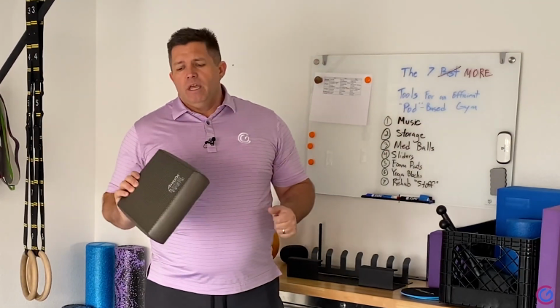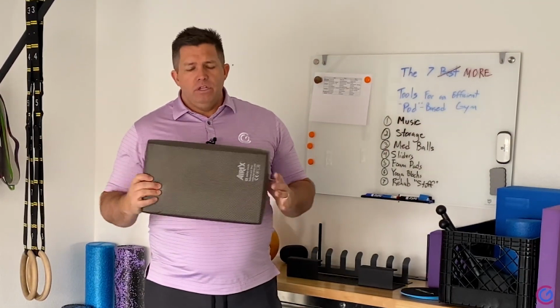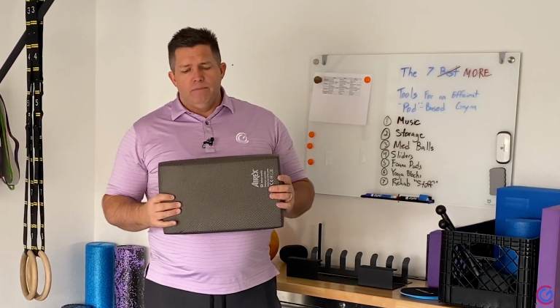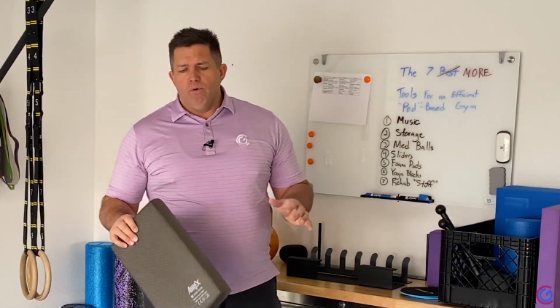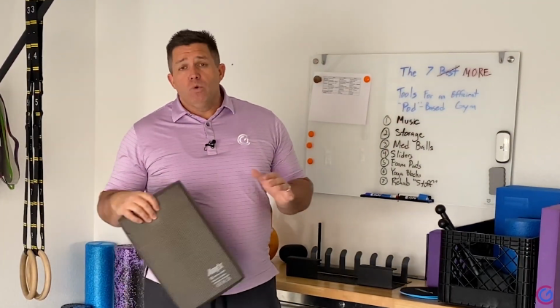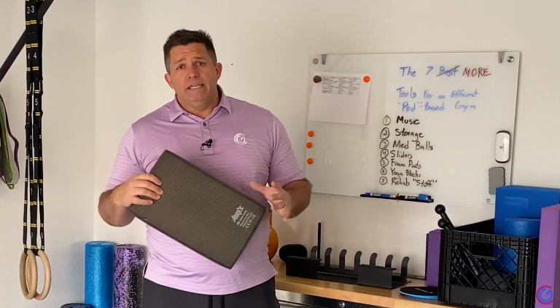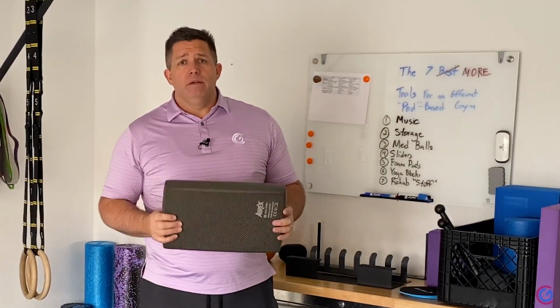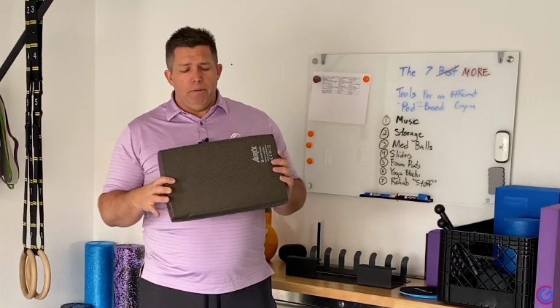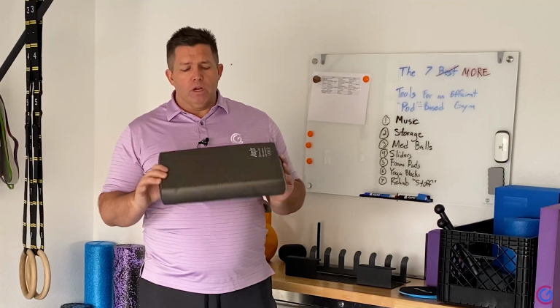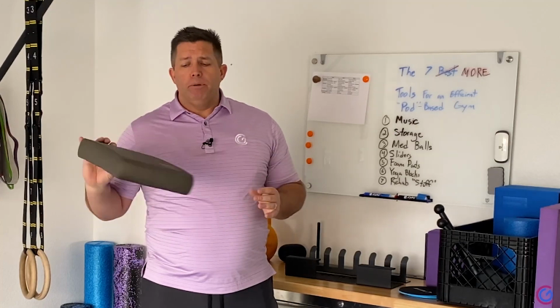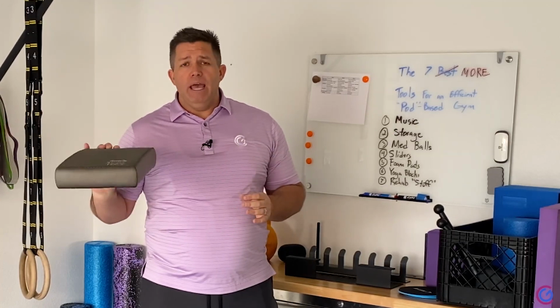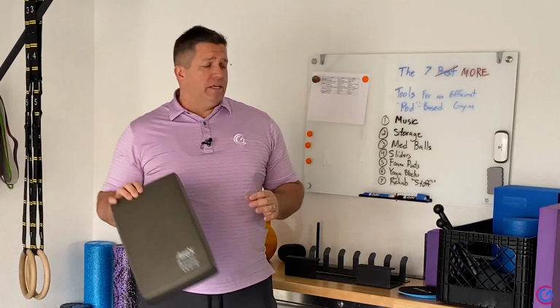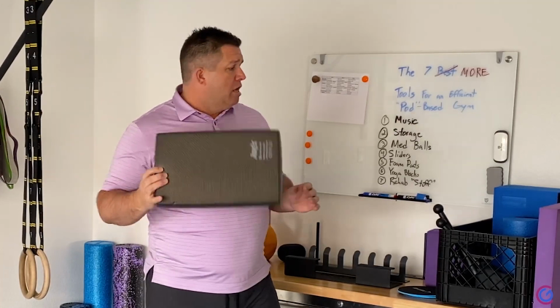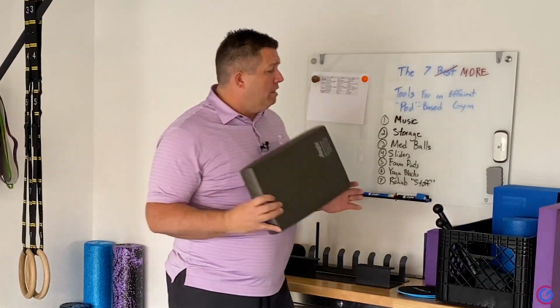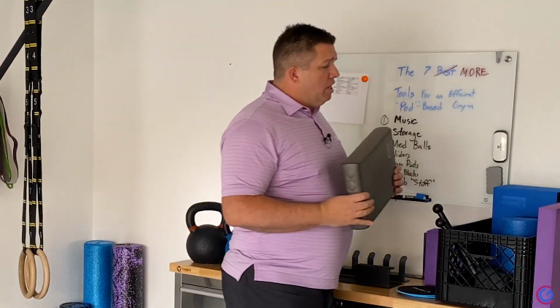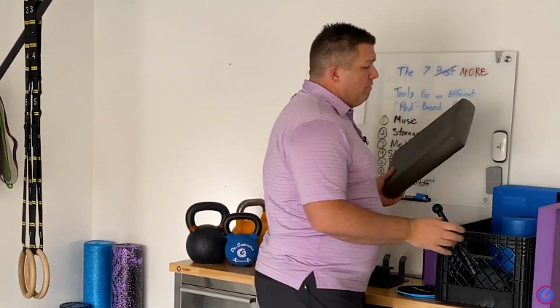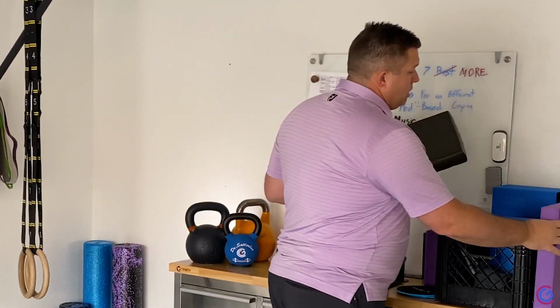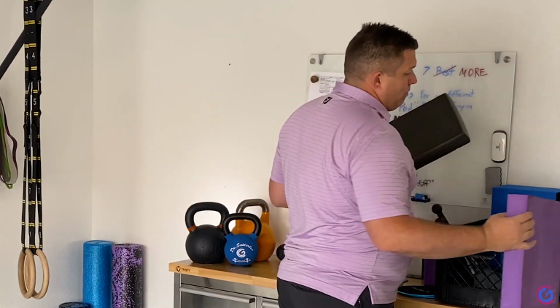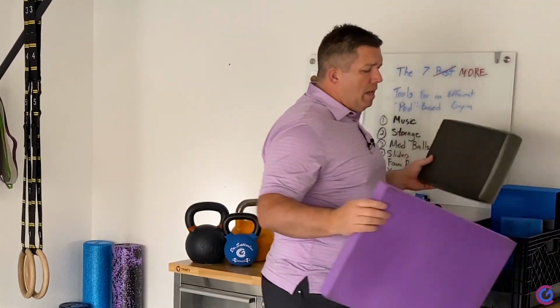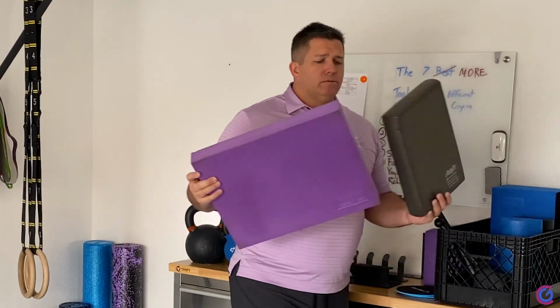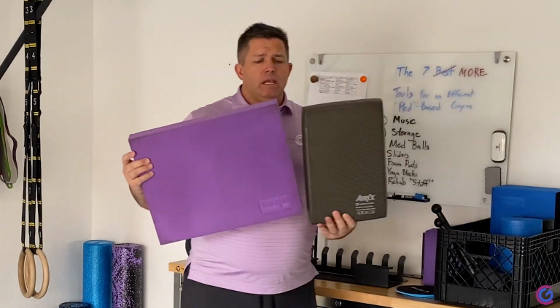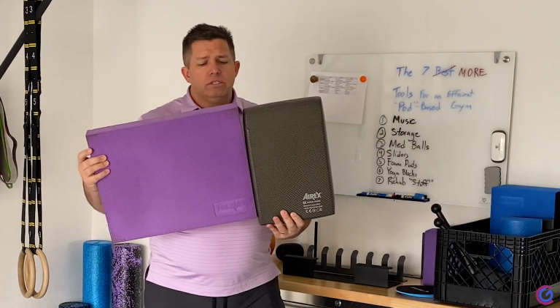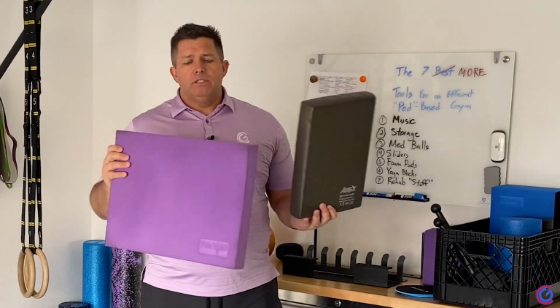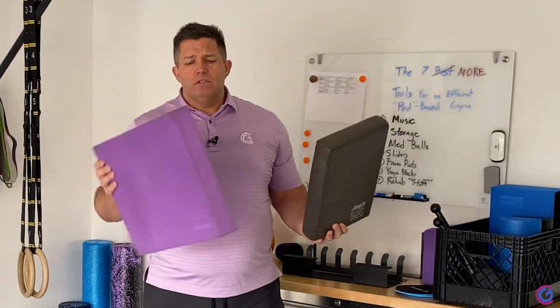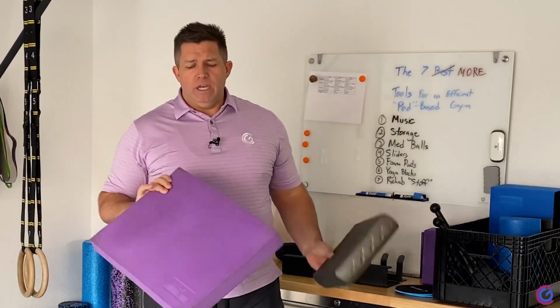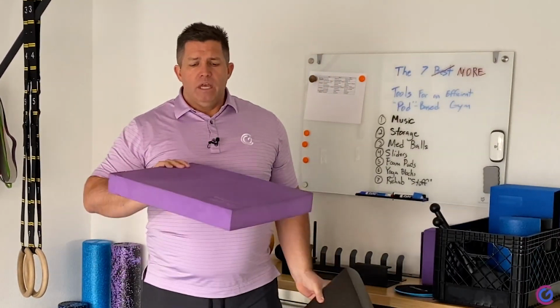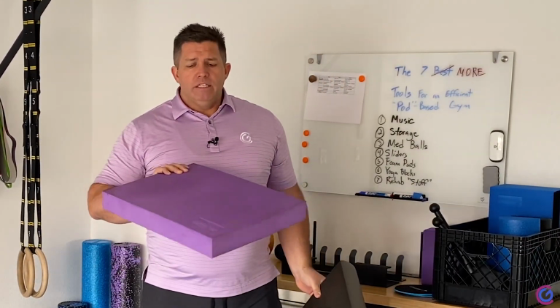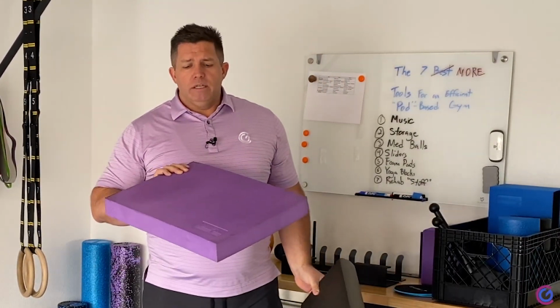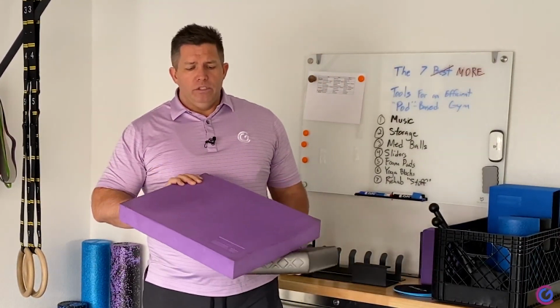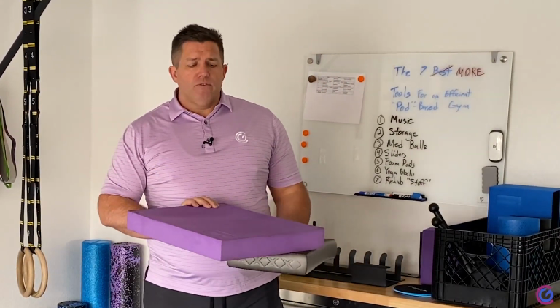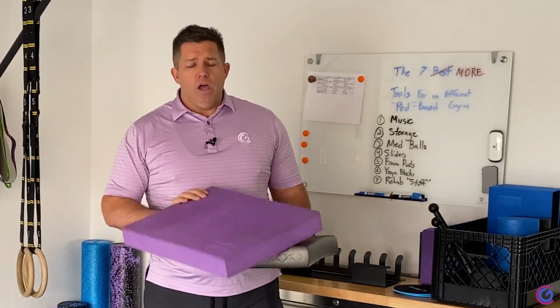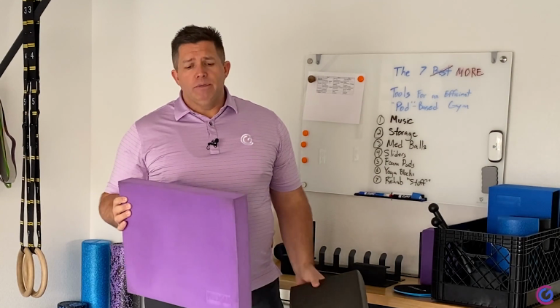You can use them for squeezing, you can make people more comfortable, put their head on this. But I think you should have a few different foam pads. You'll see these are different sizes. This is called Yes For All off Amazon.